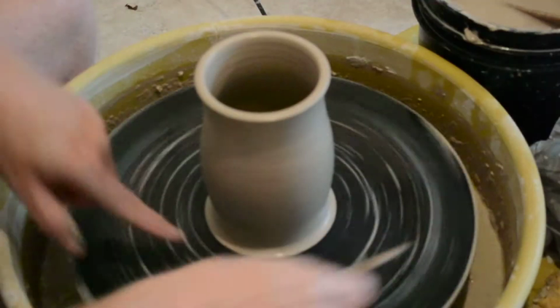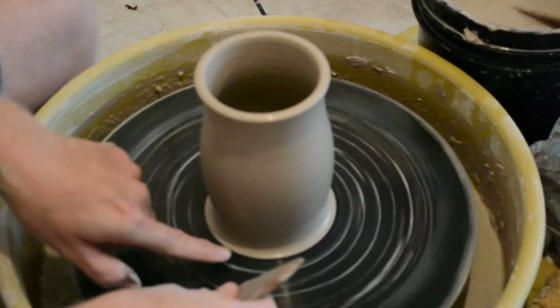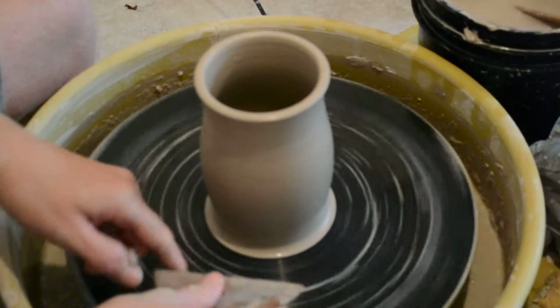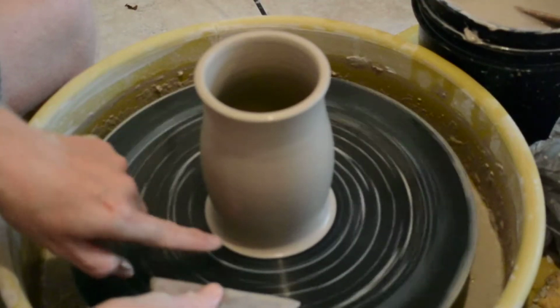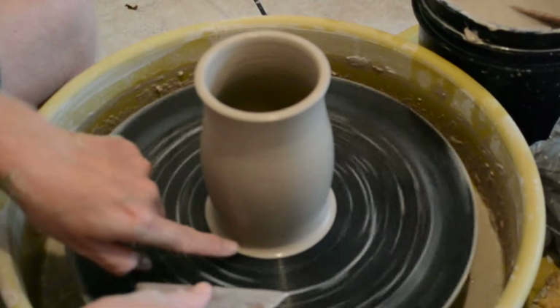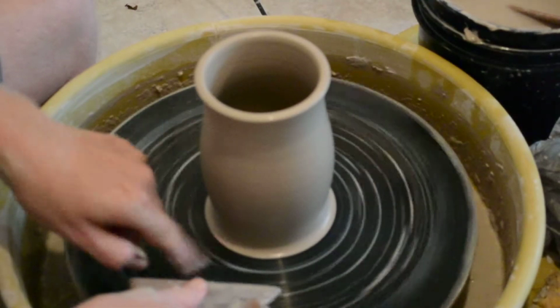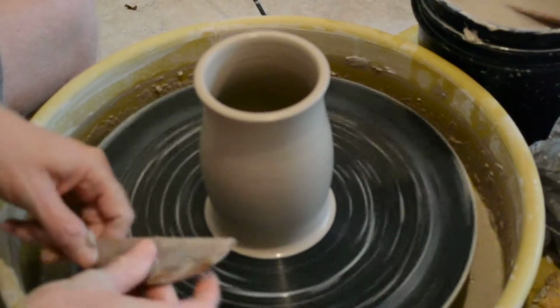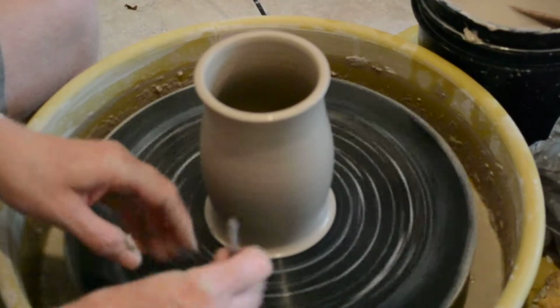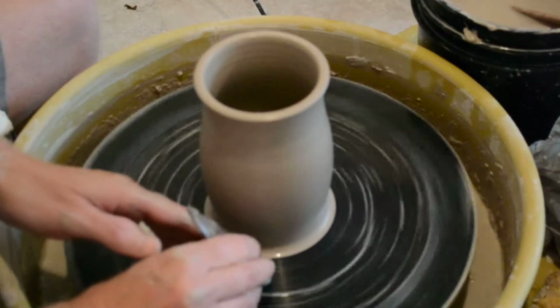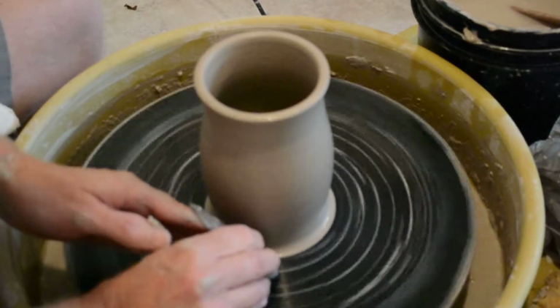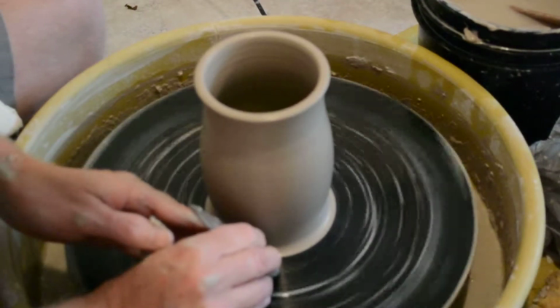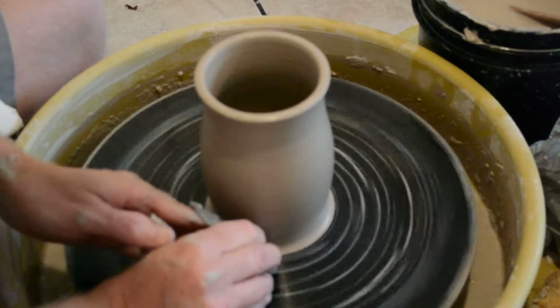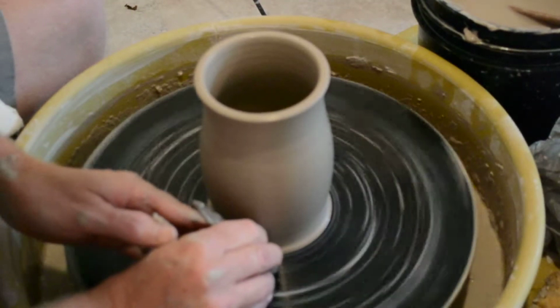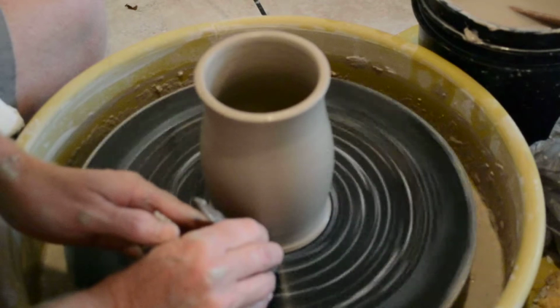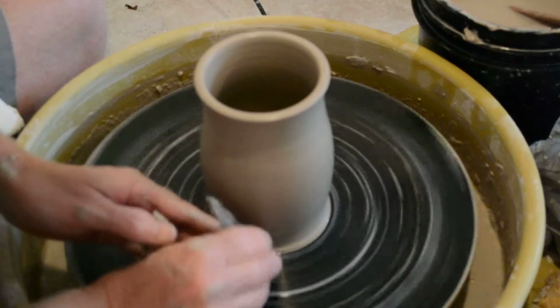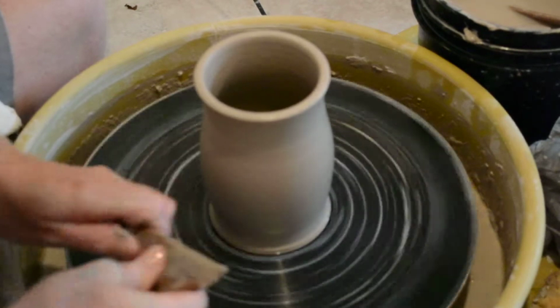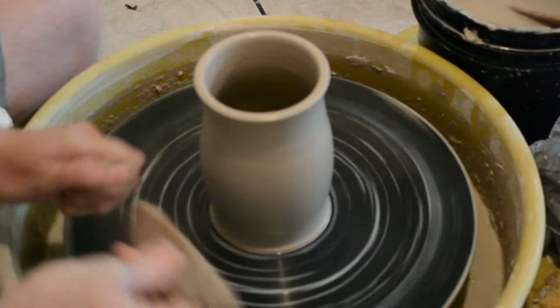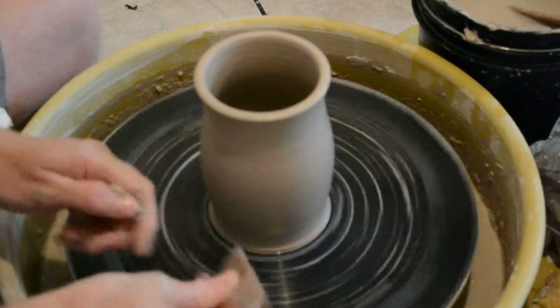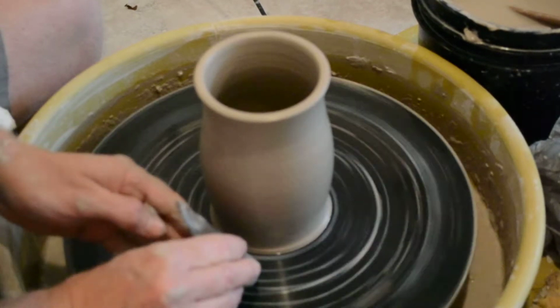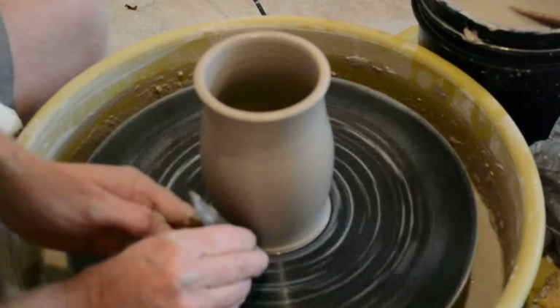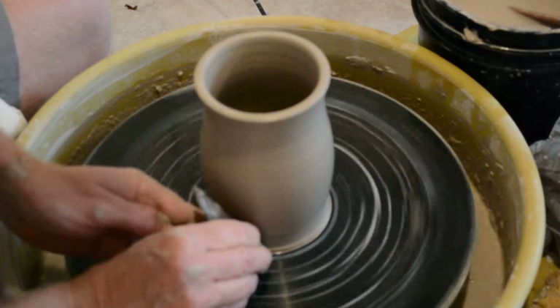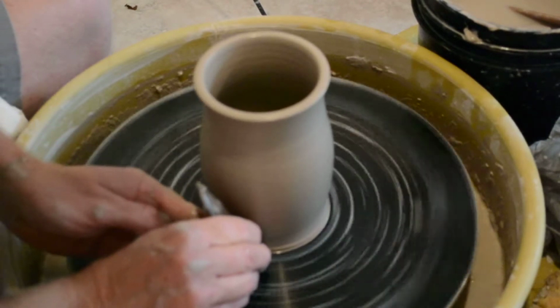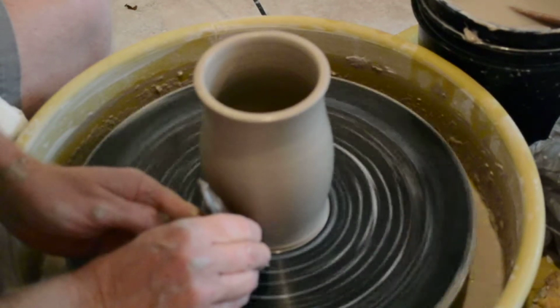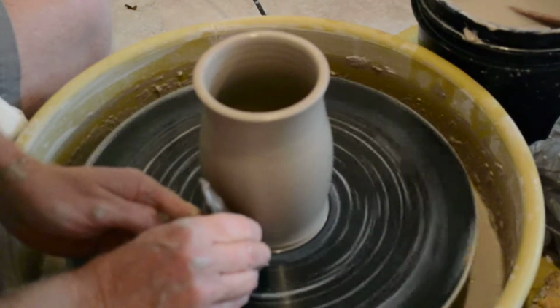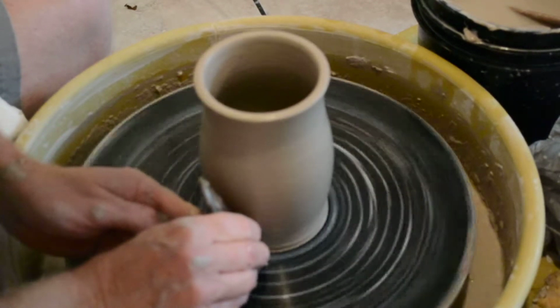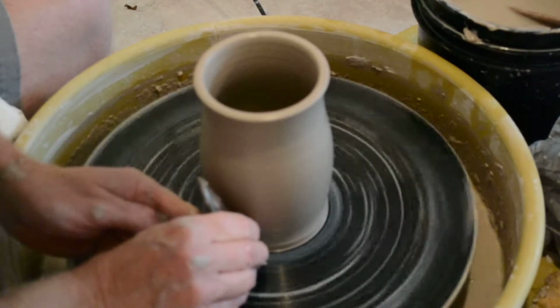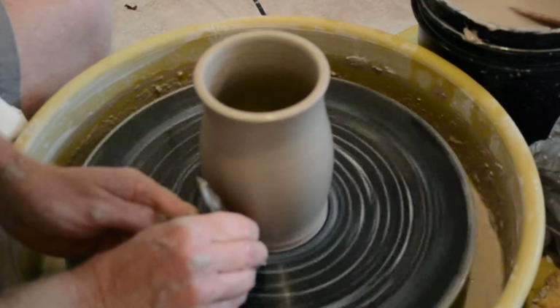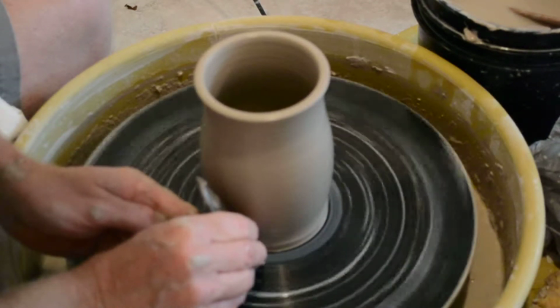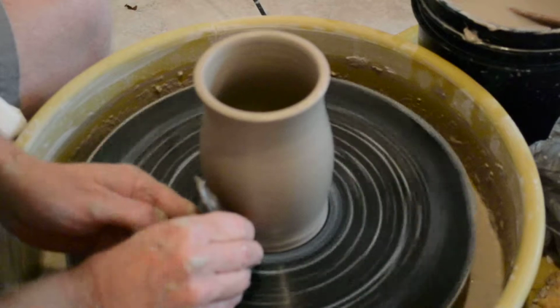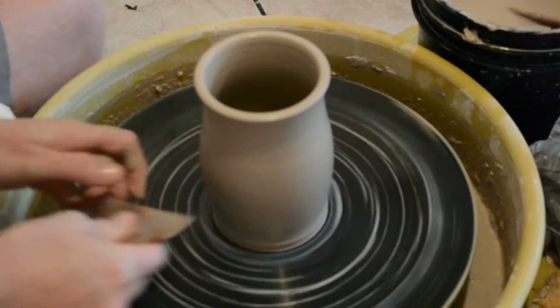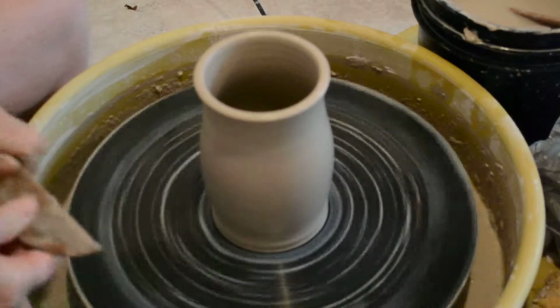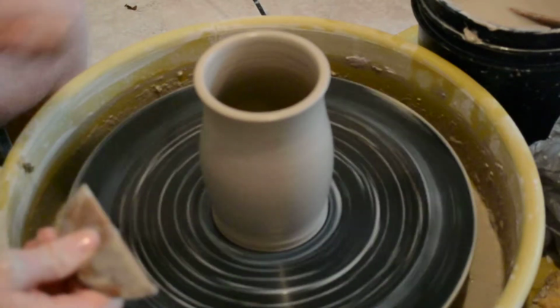This bottom clay here, I don't need — it's spread out a little bit. So at 4 o'clock I can take my rib and shave all that off, like that.